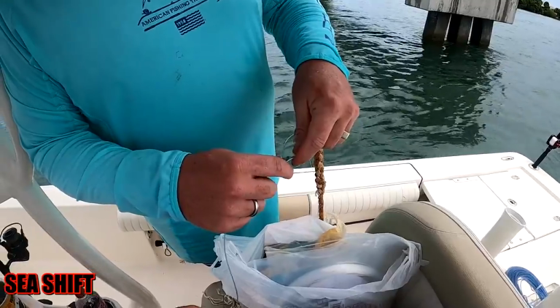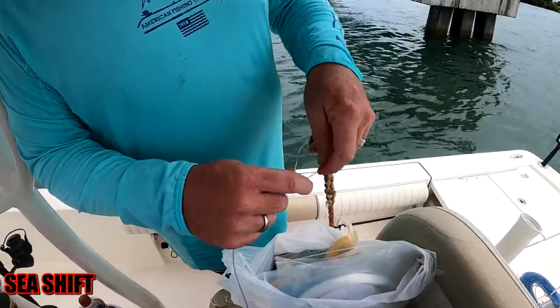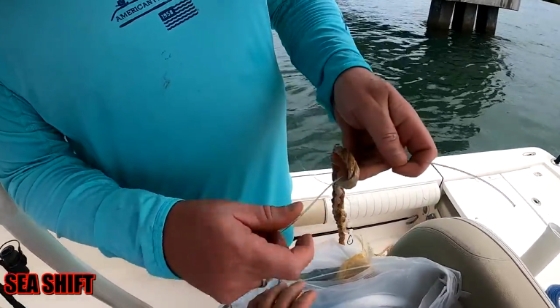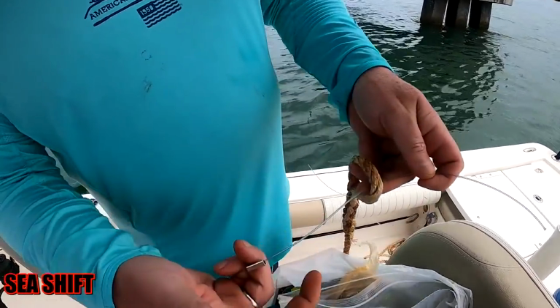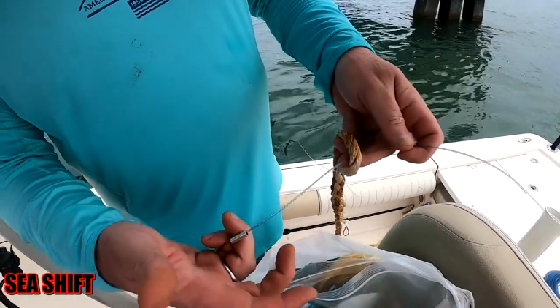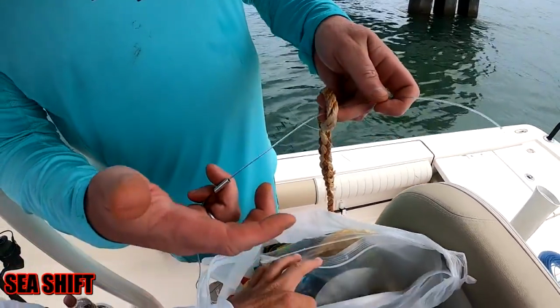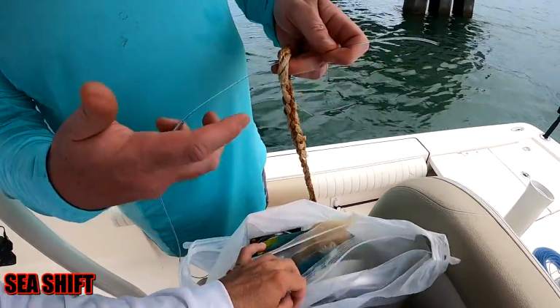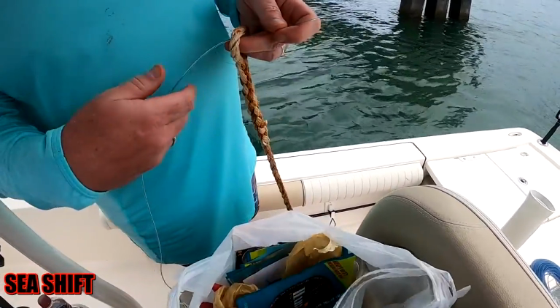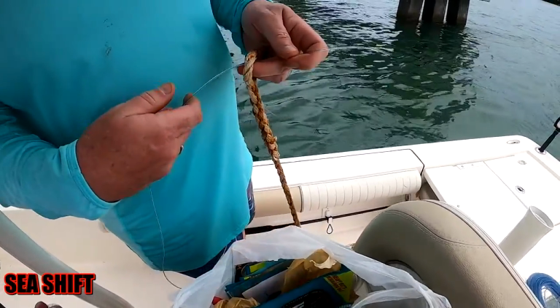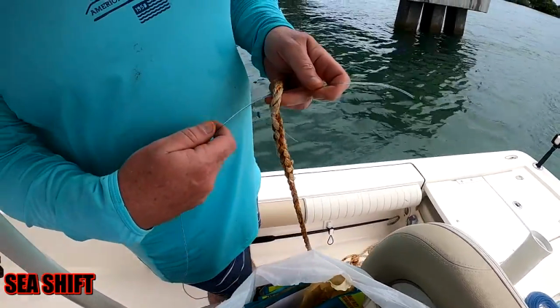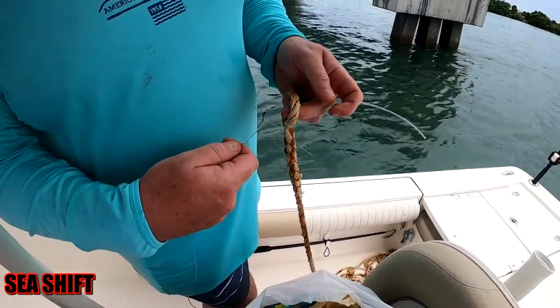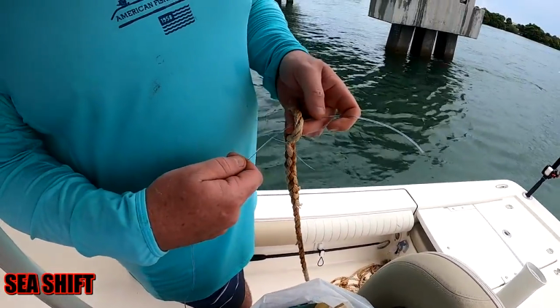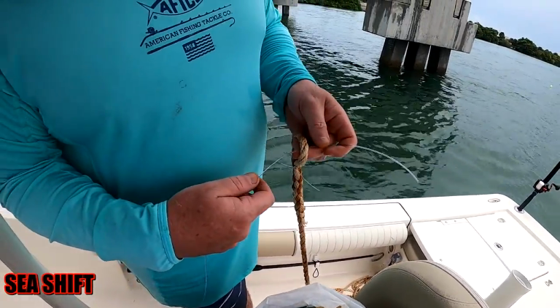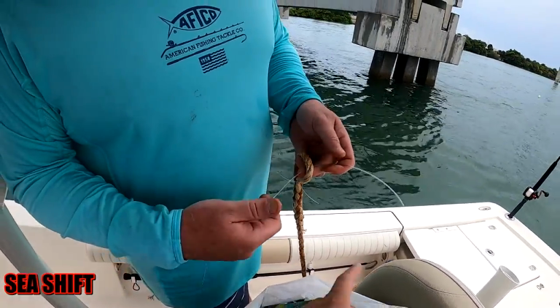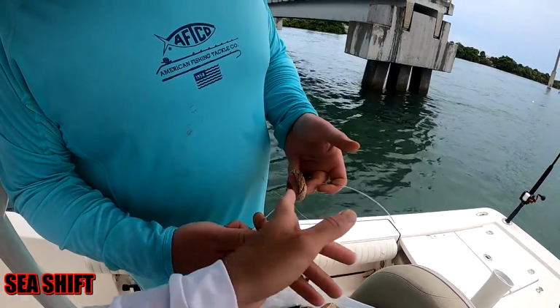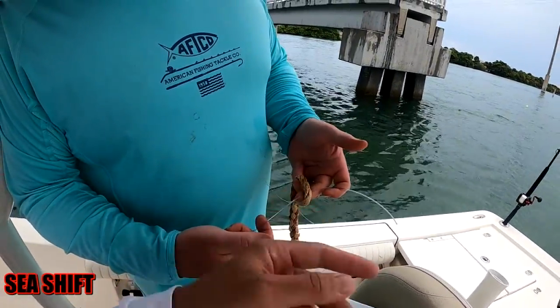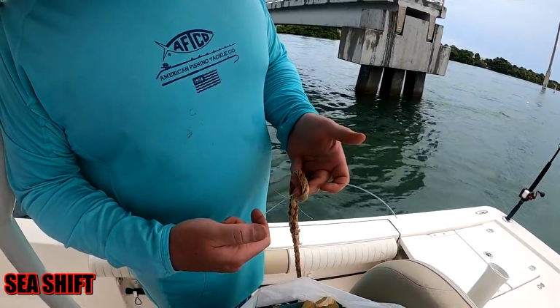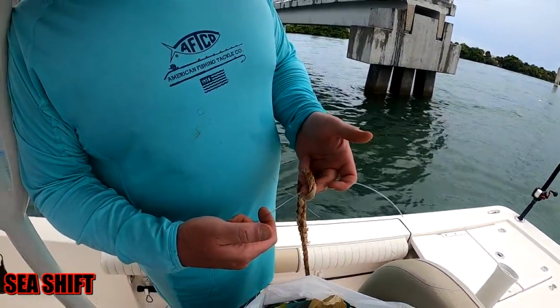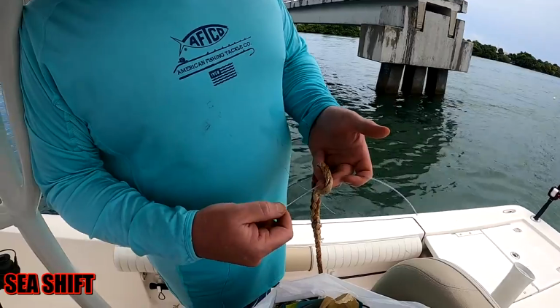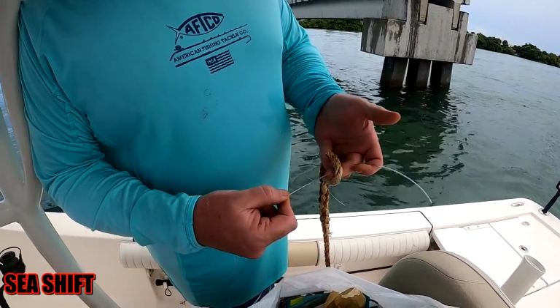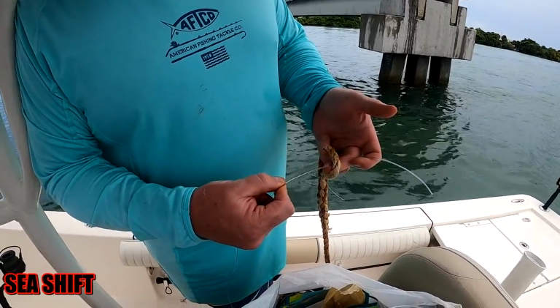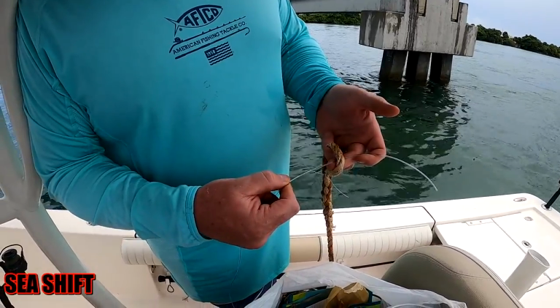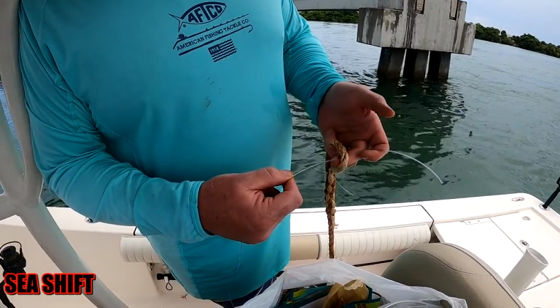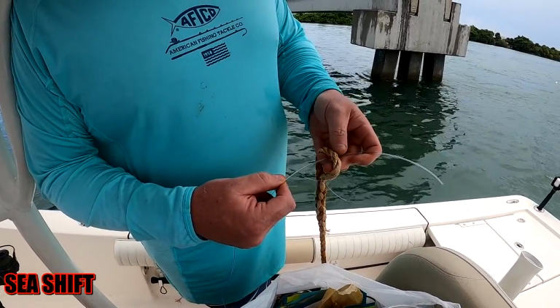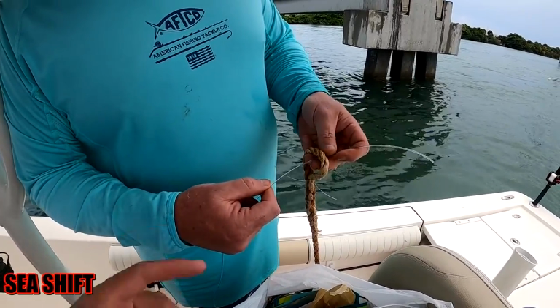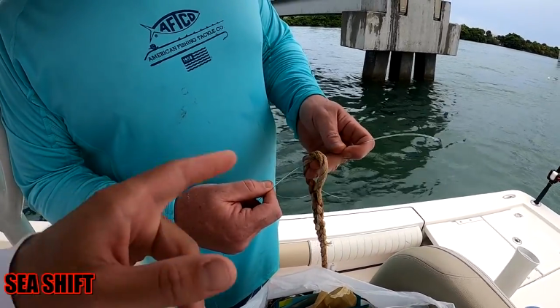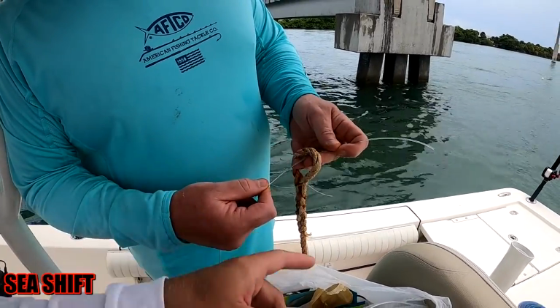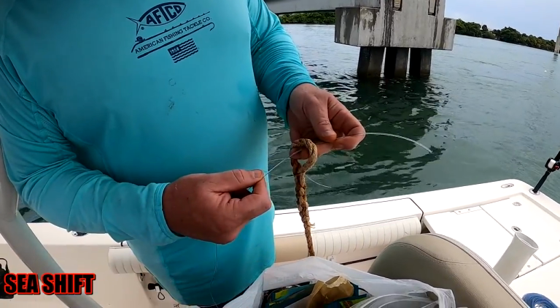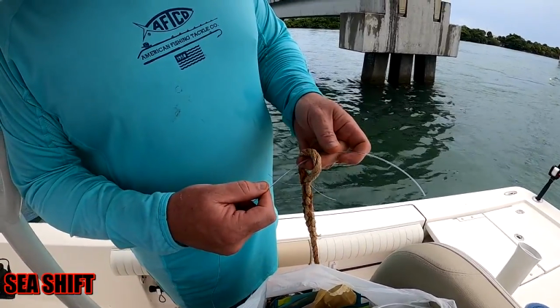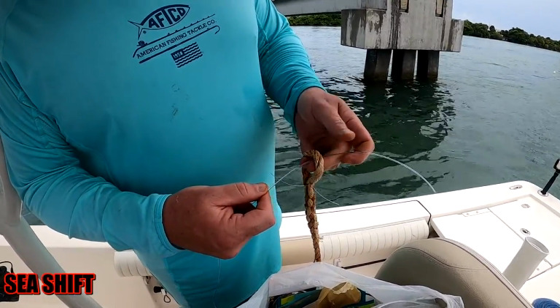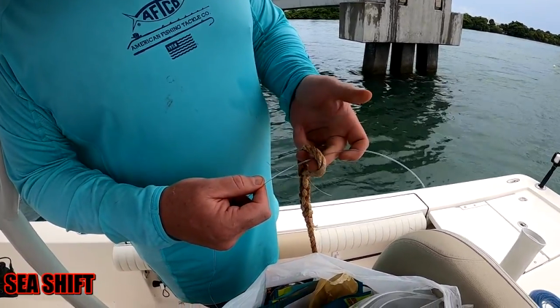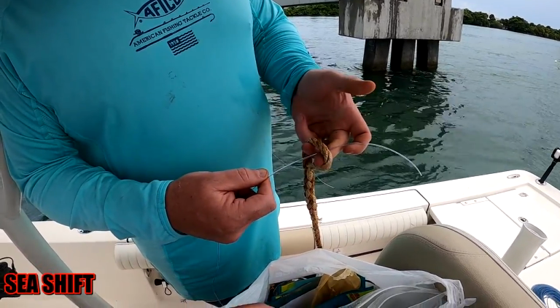First we start off with 300 pound test mono leader that we're going to go ahead and tie into our hand line here.